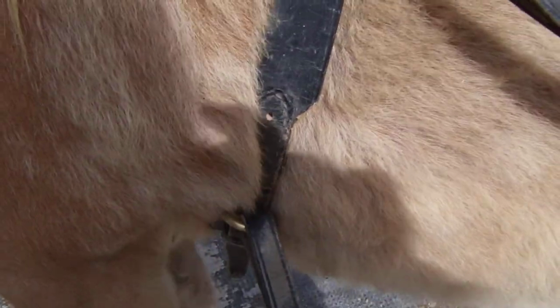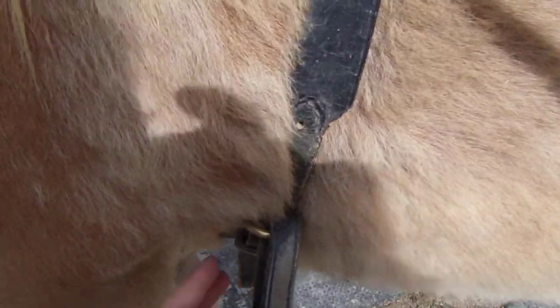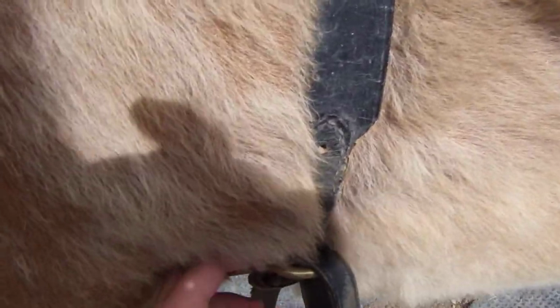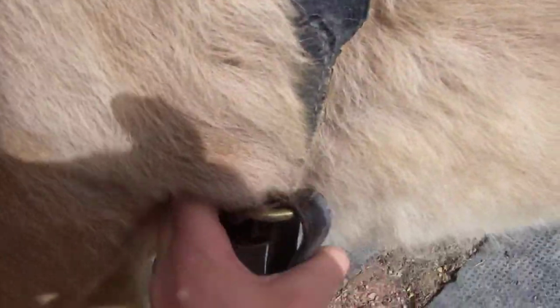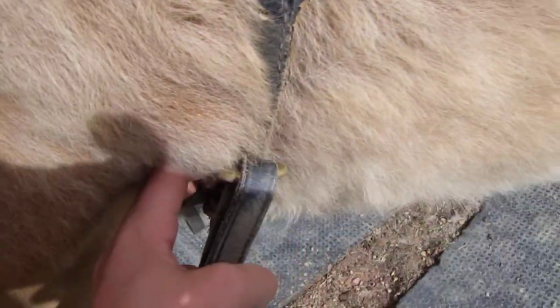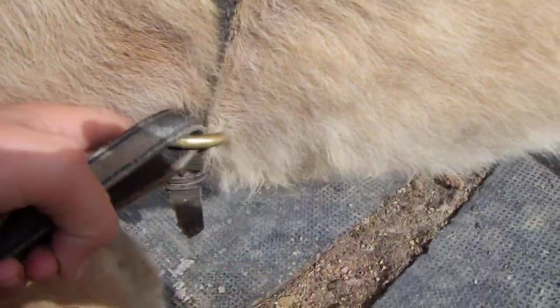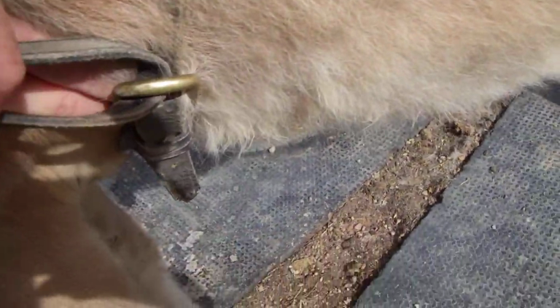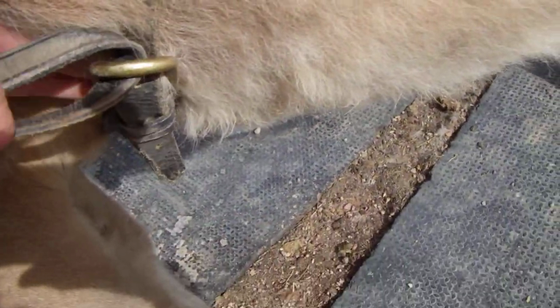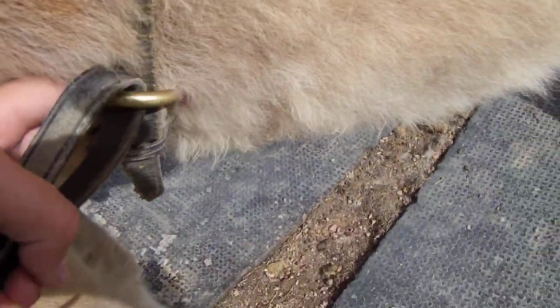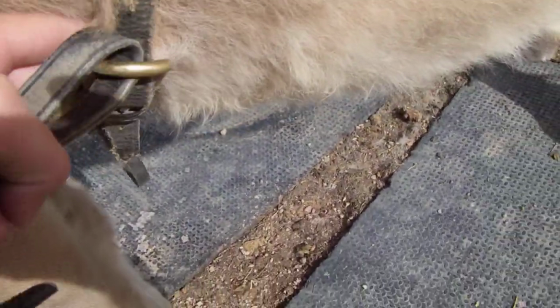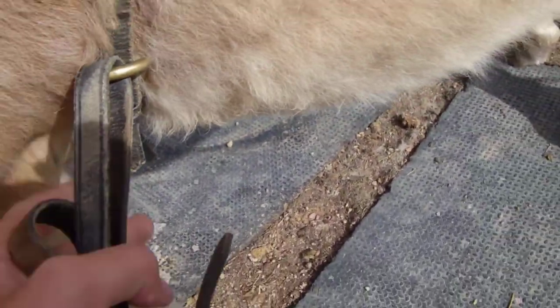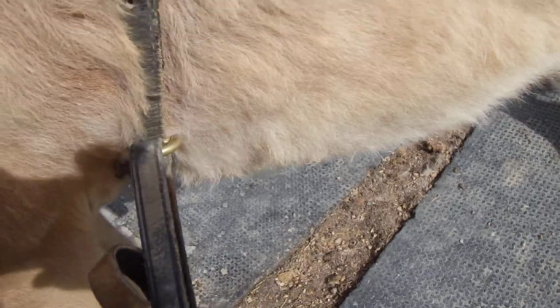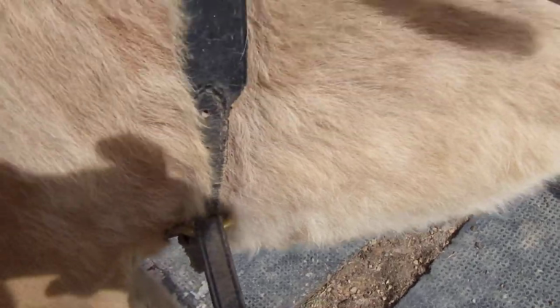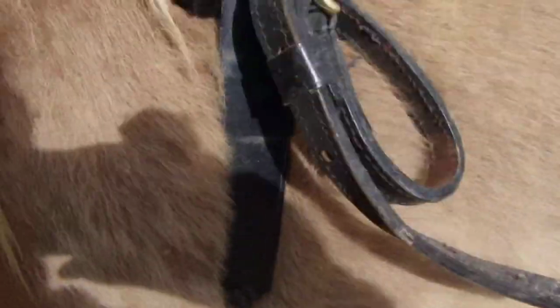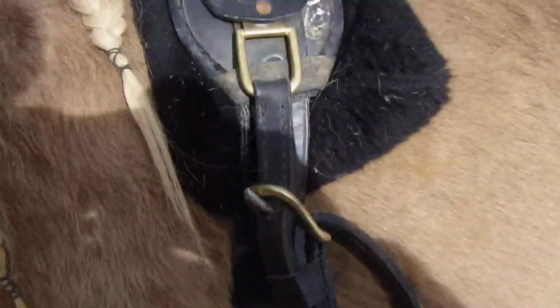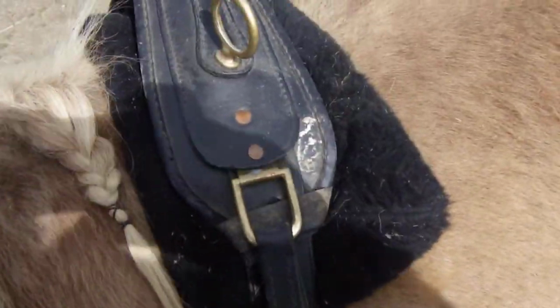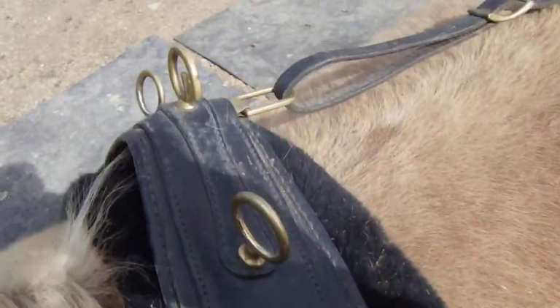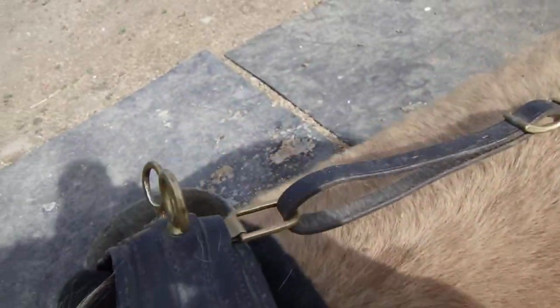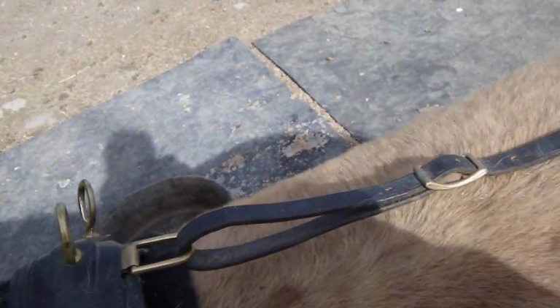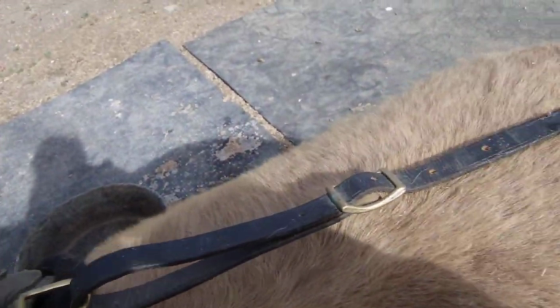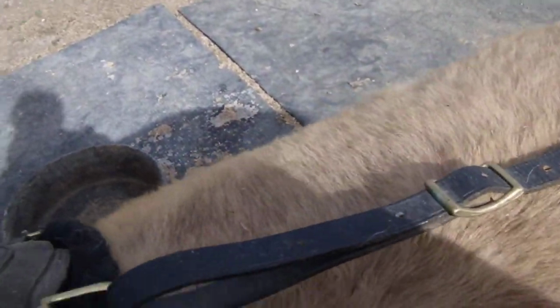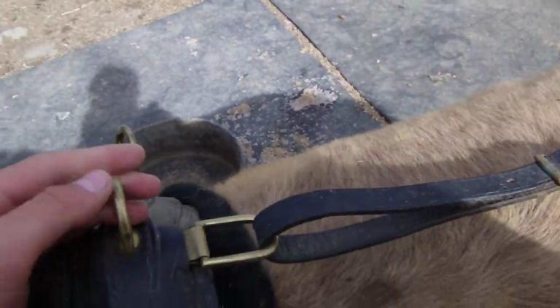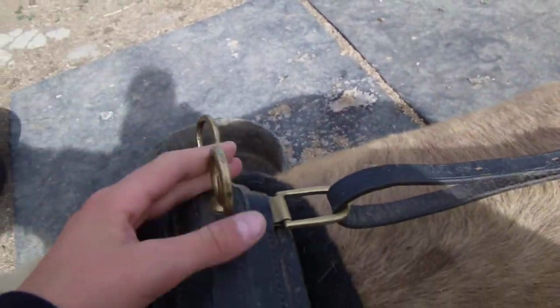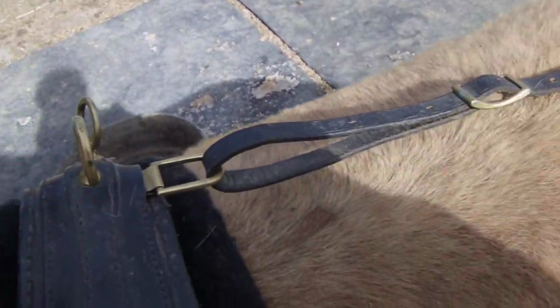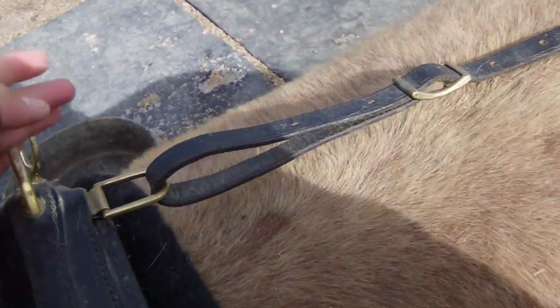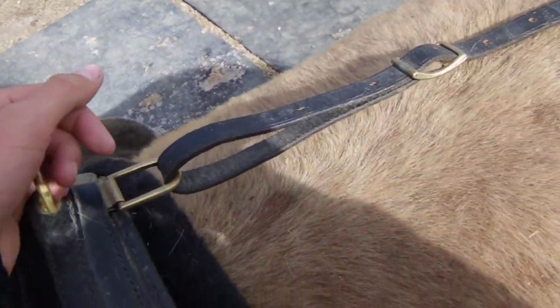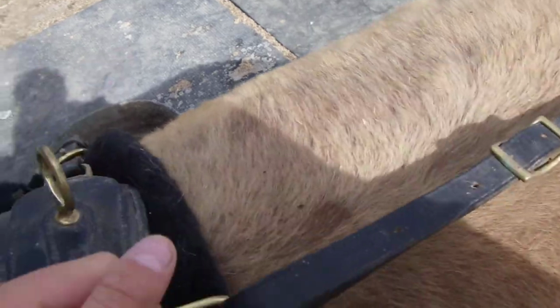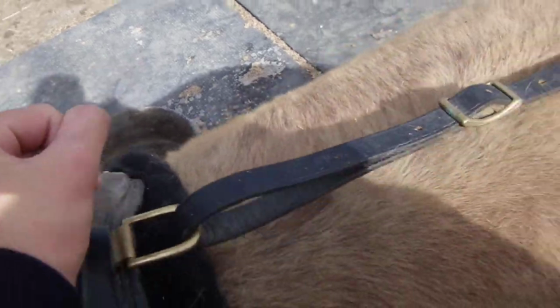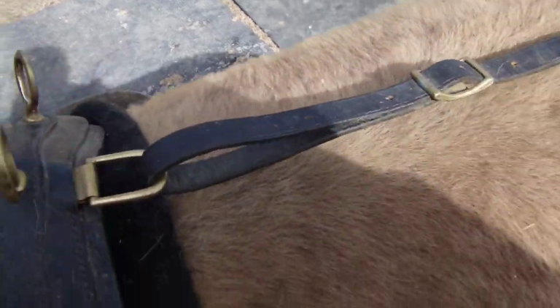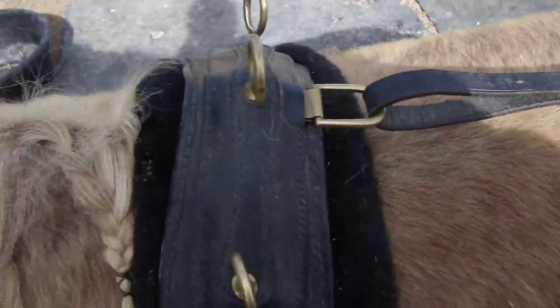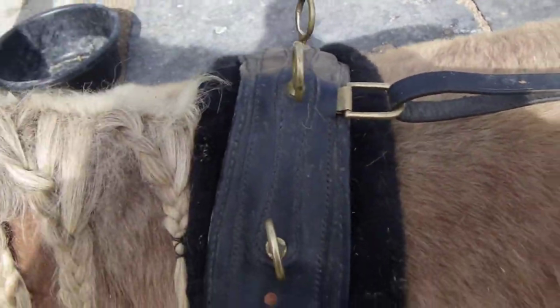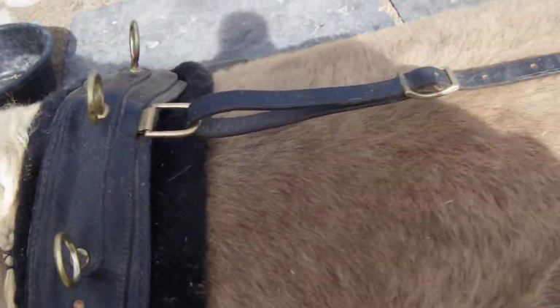The girth is tied up and it's tight so it won't flap around. The surcingle is set up and it should be square on his back like that.